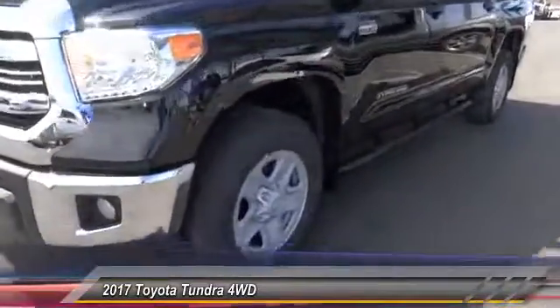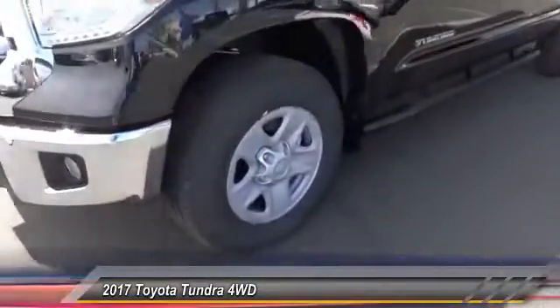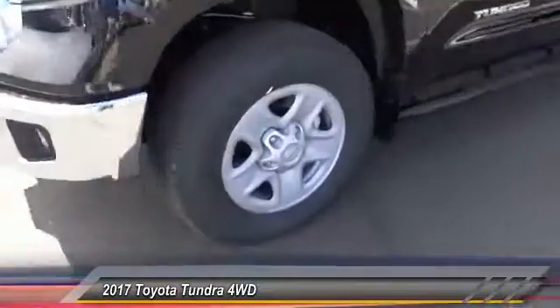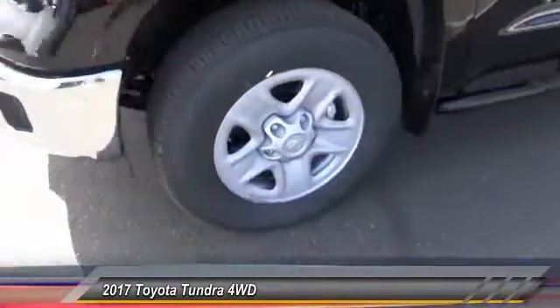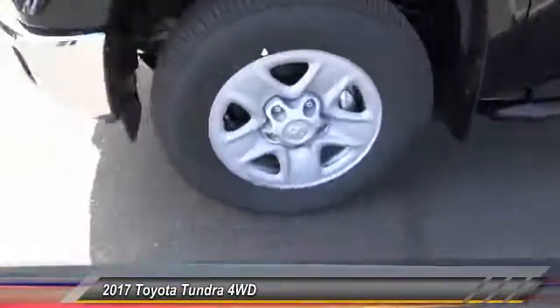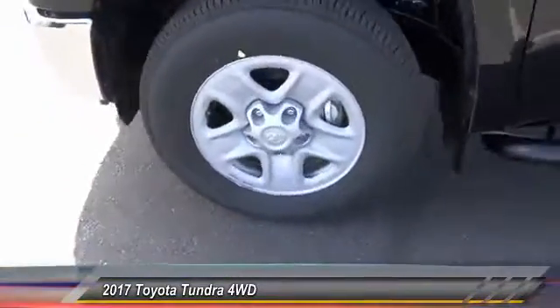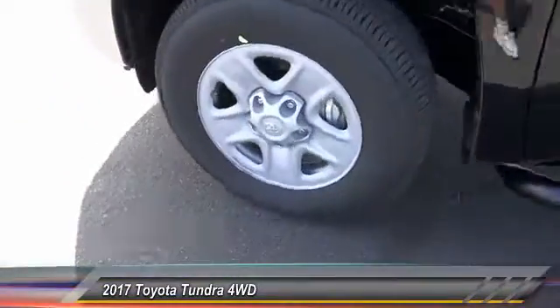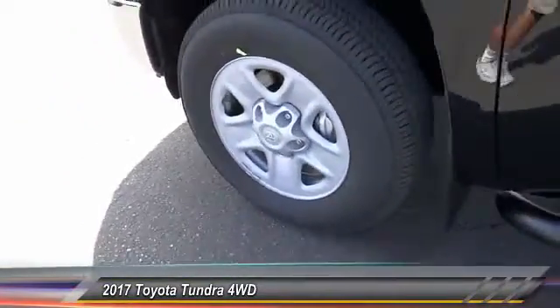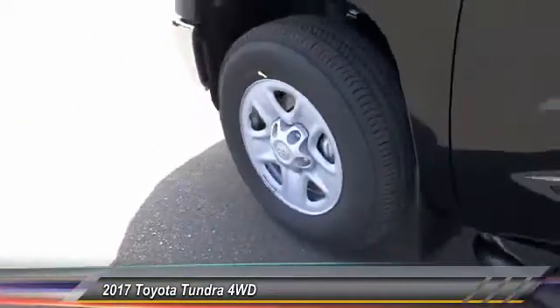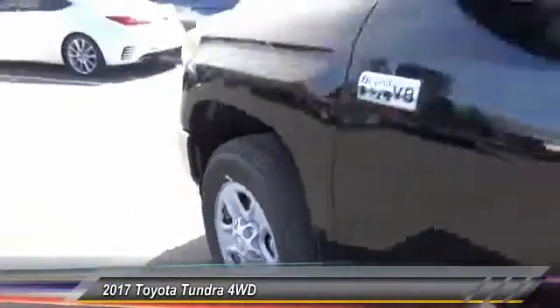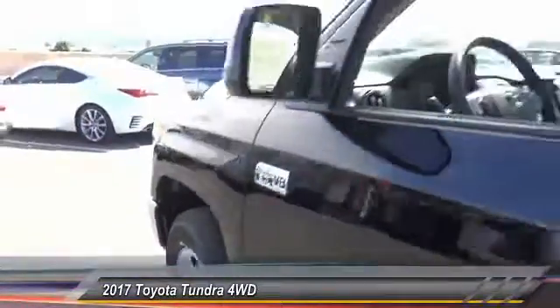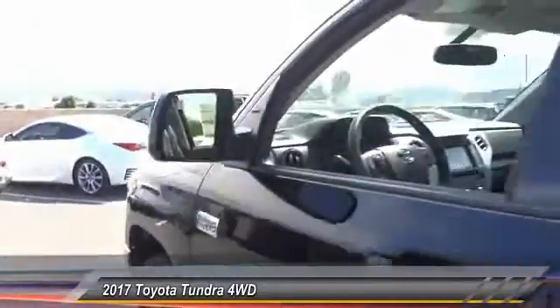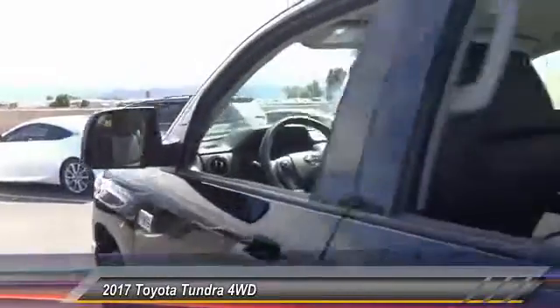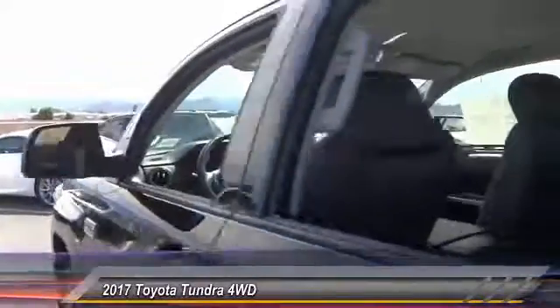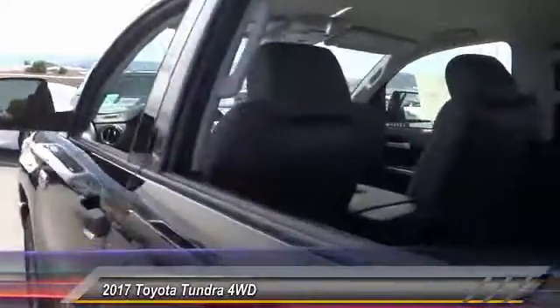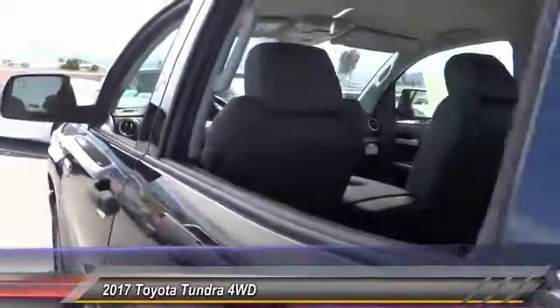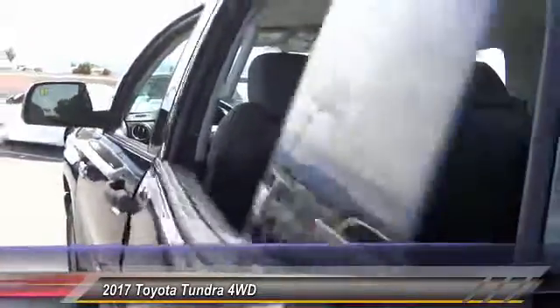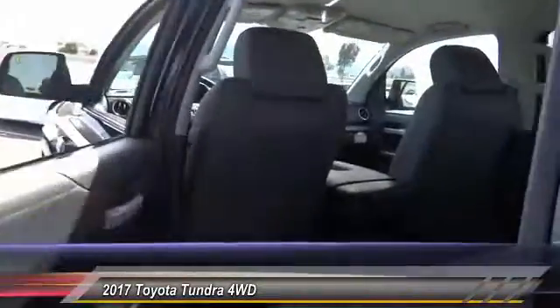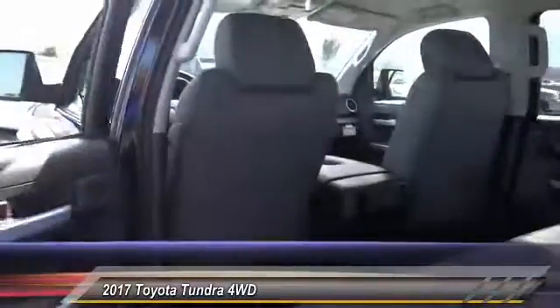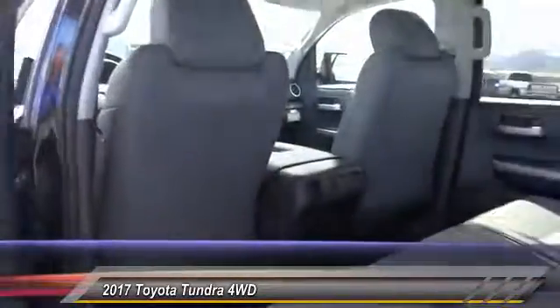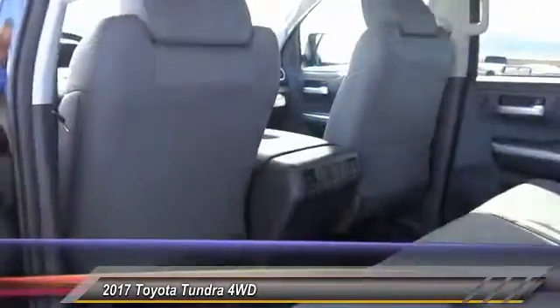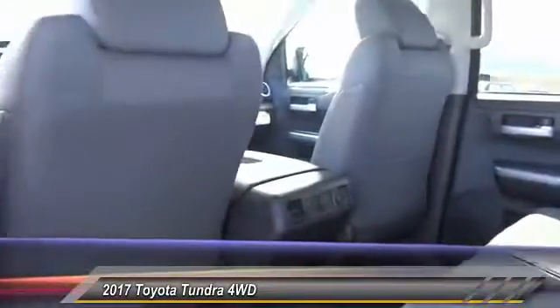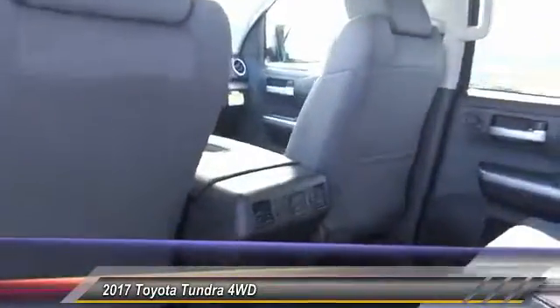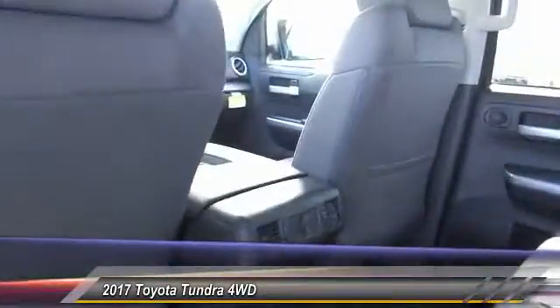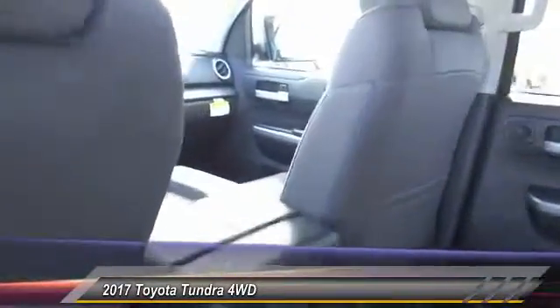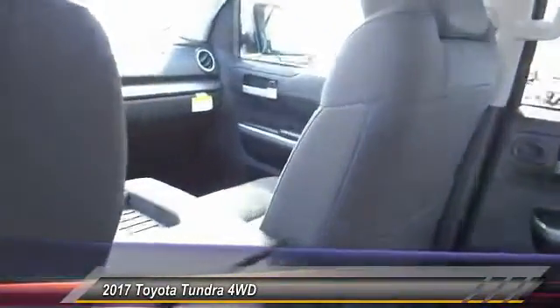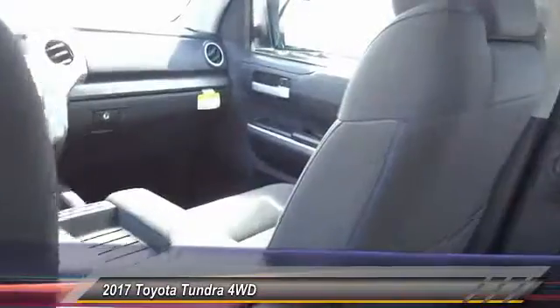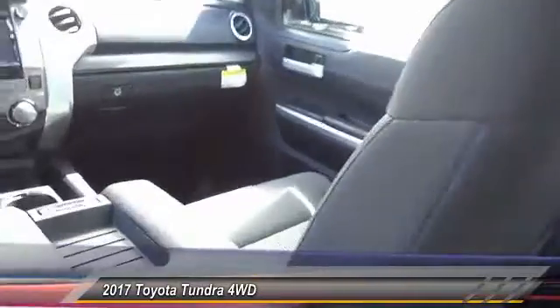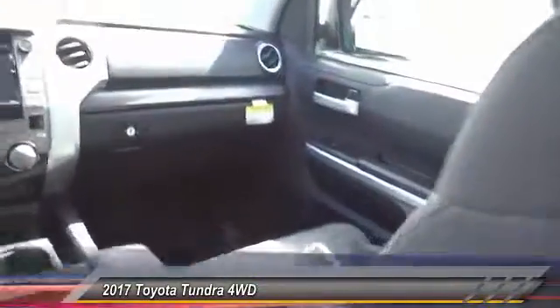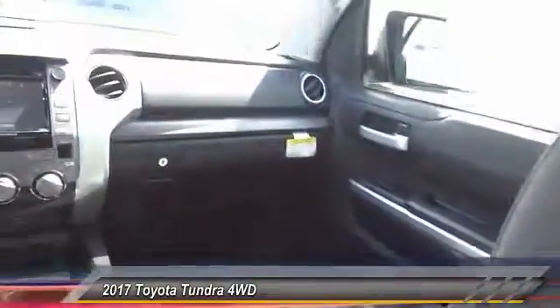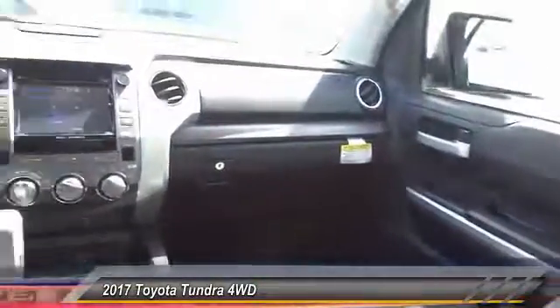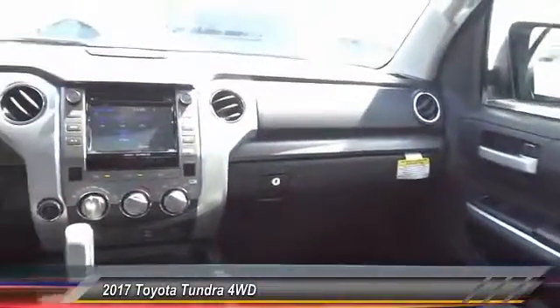Here are some of this vehicle's great options: keyless entry, traction control, automatic stability control, fog lamps, child safety locks, dual front airbags, and tilt steering wheel.